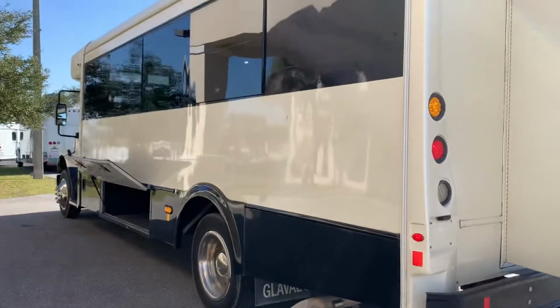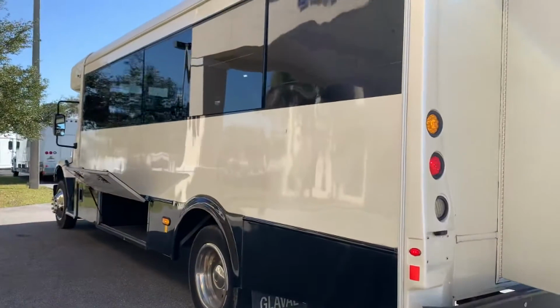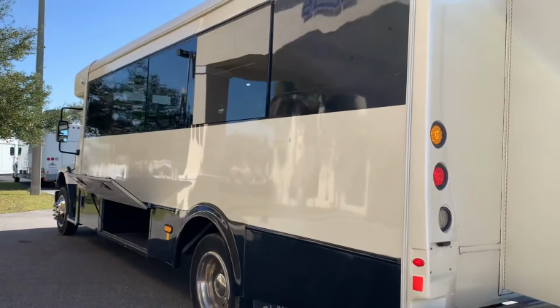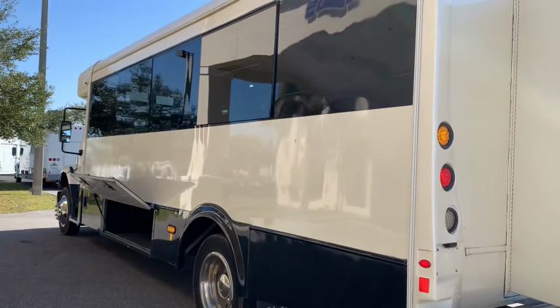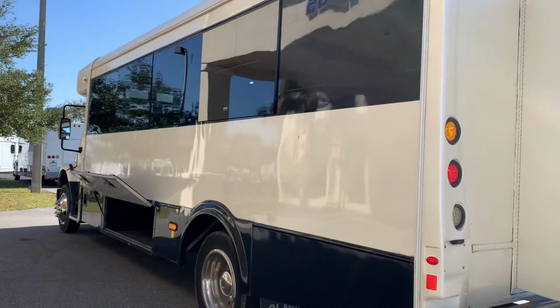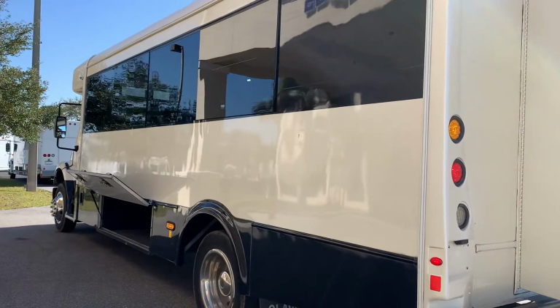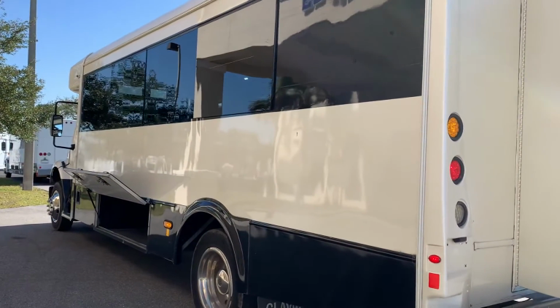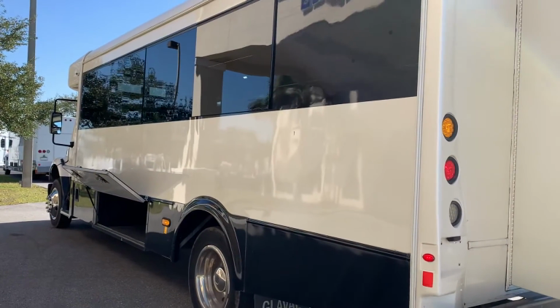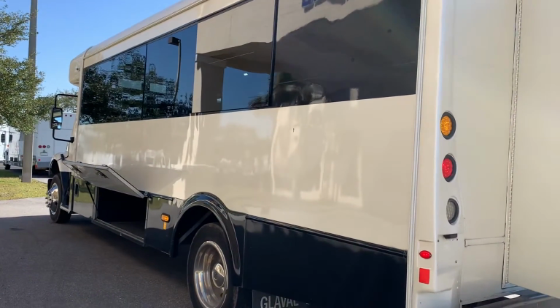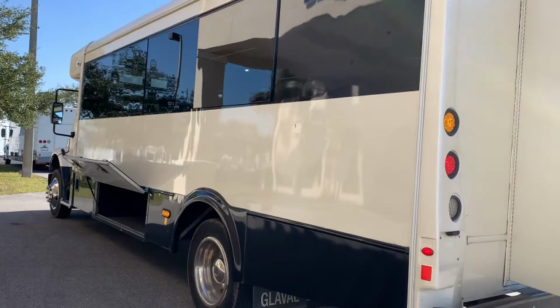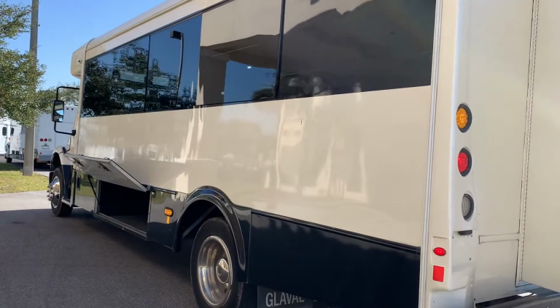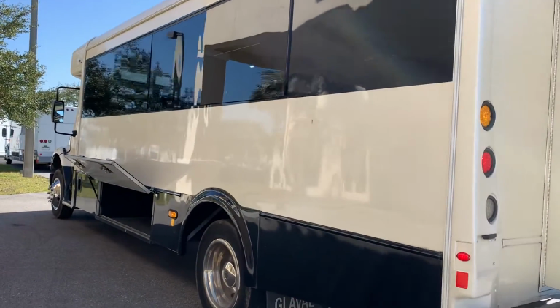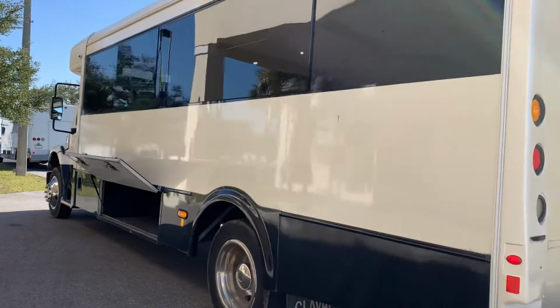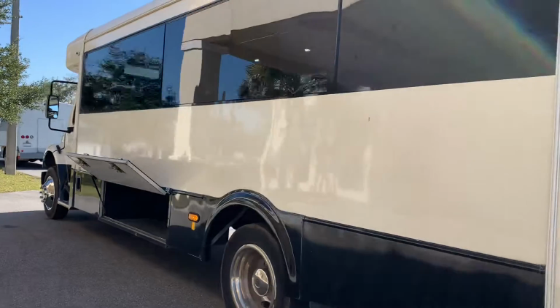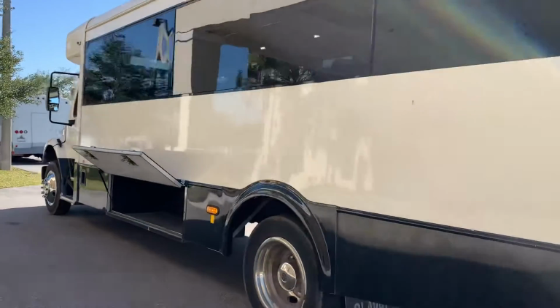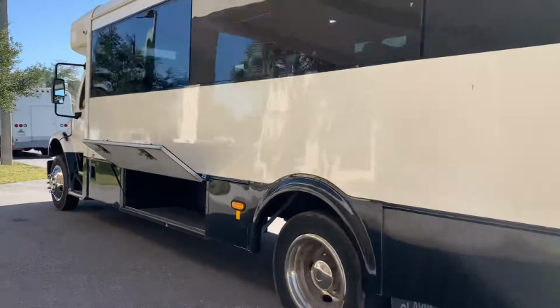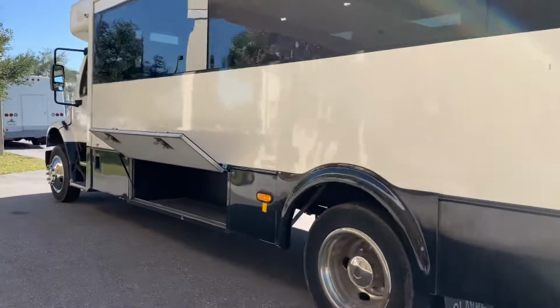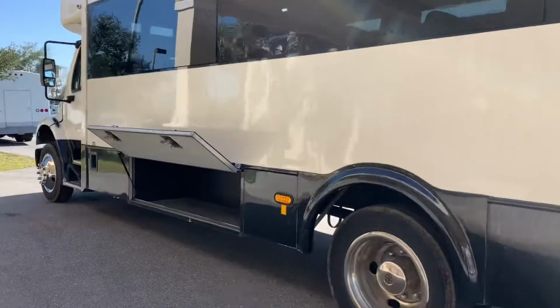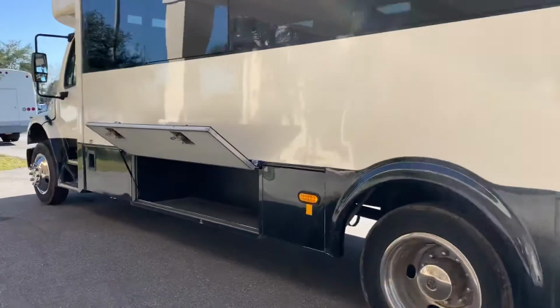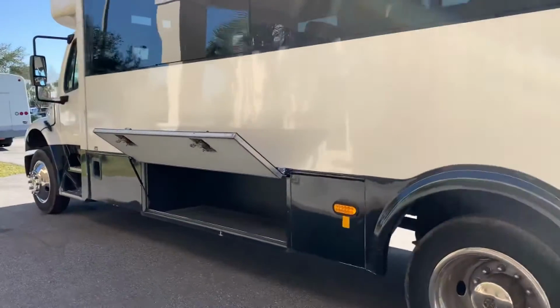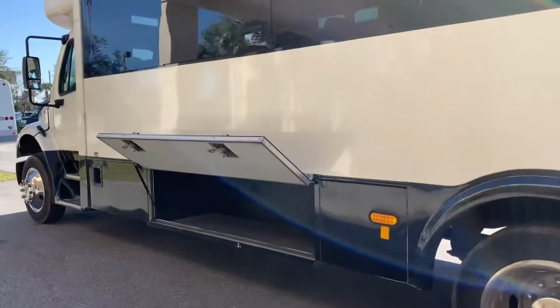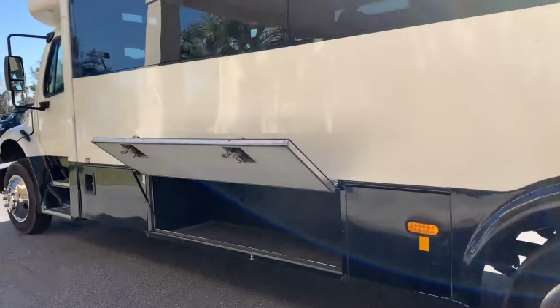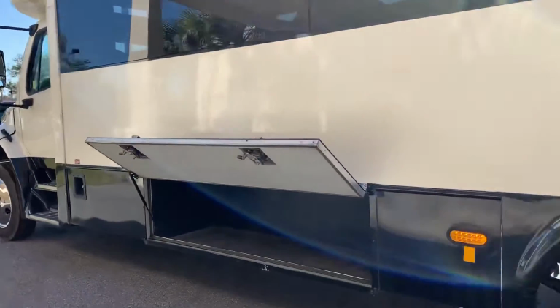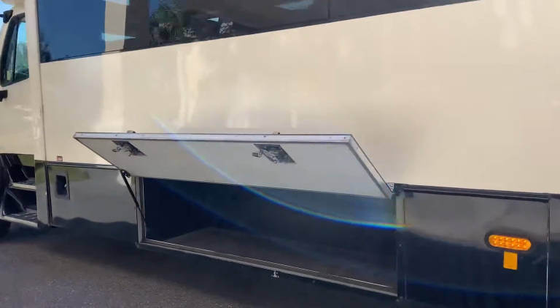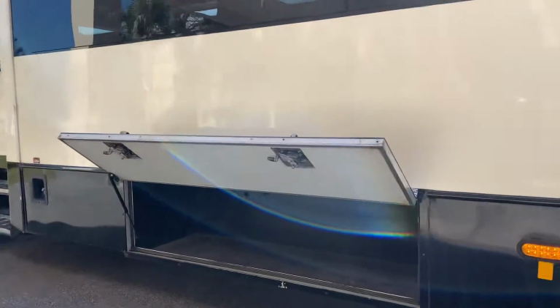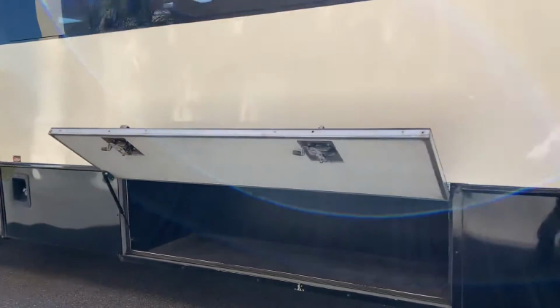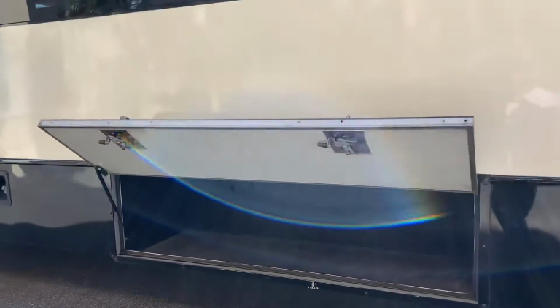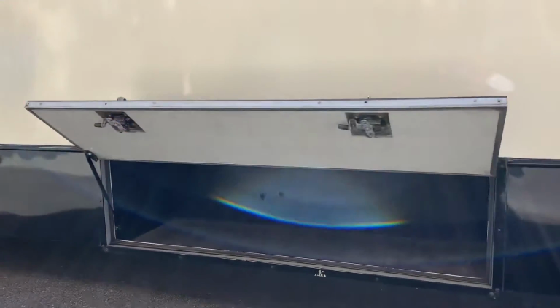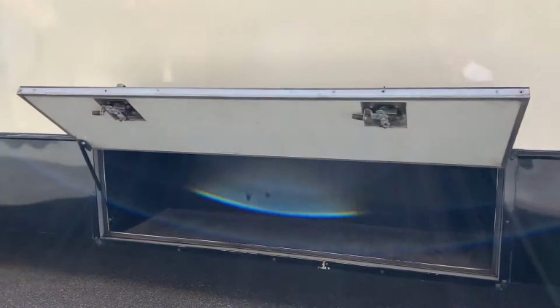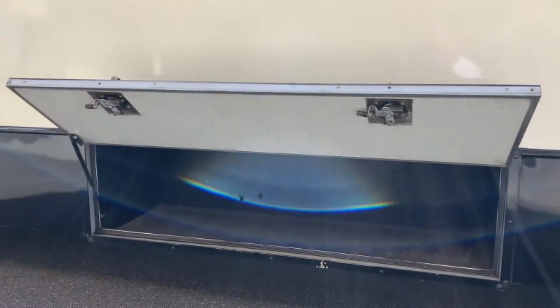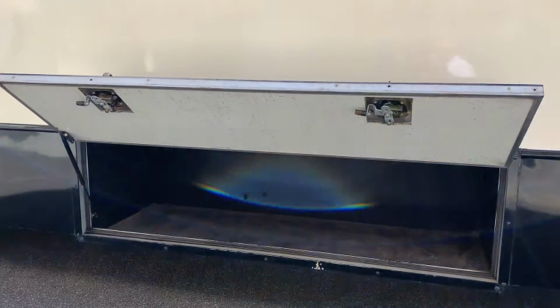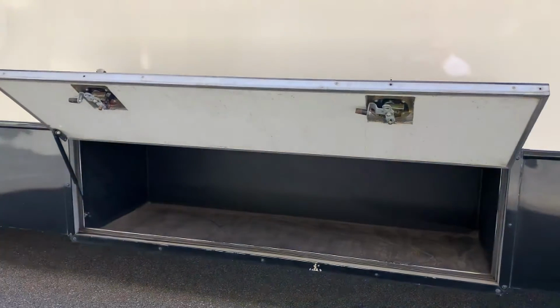The frameless windows really make the bus look modern. And there is a side cargo compartment with lots of room.